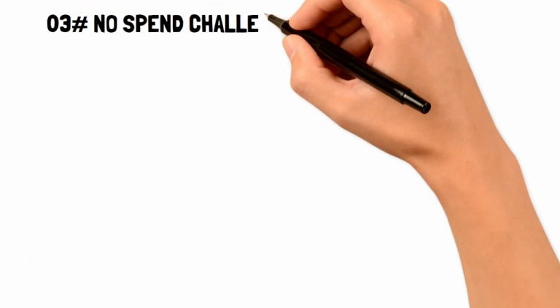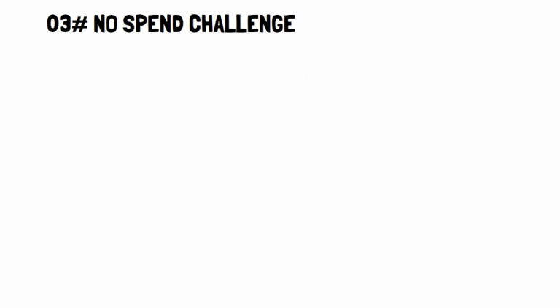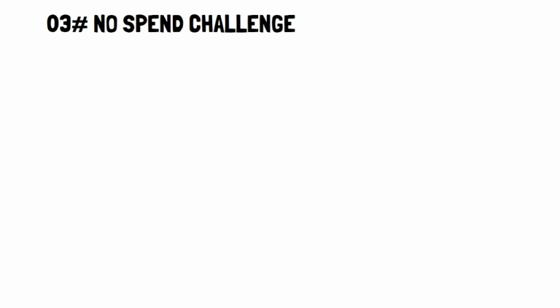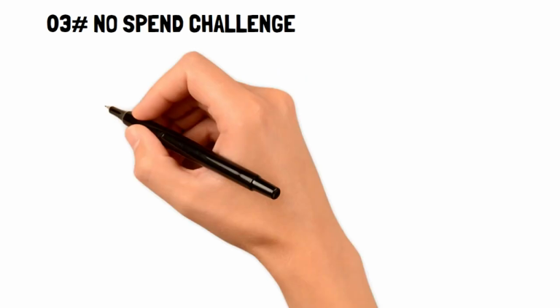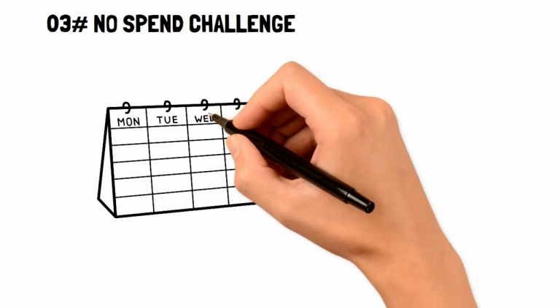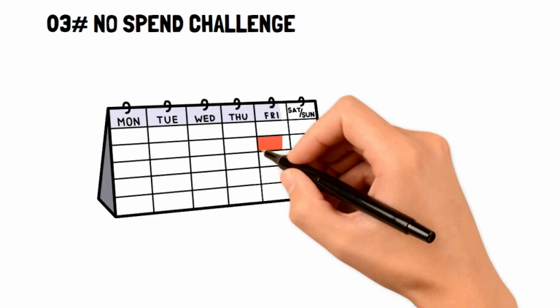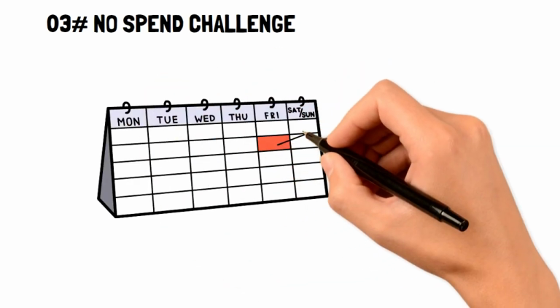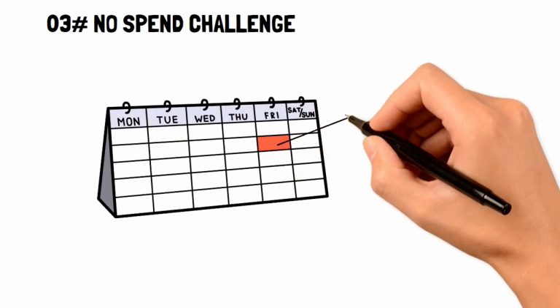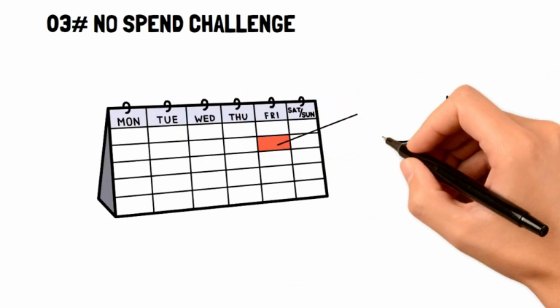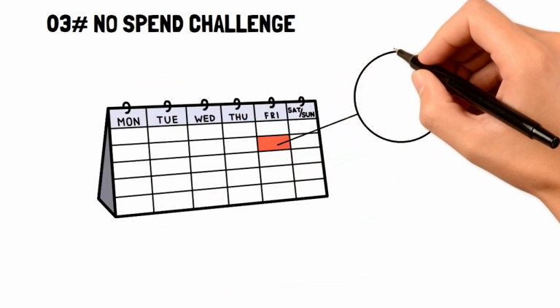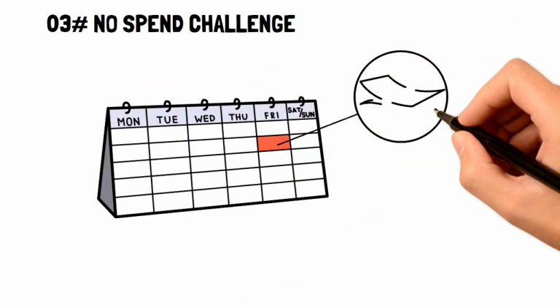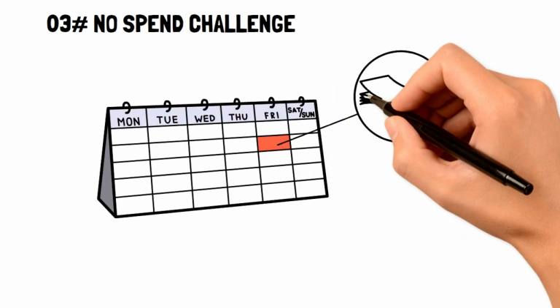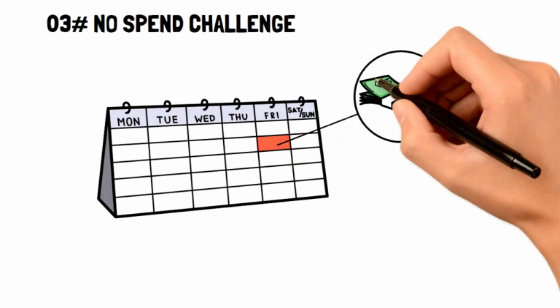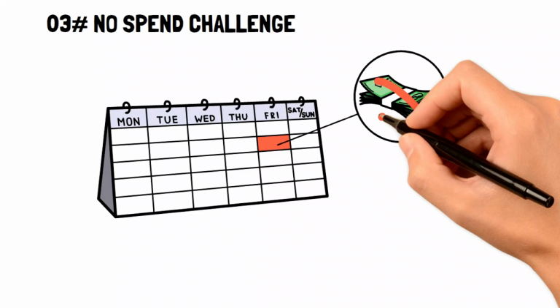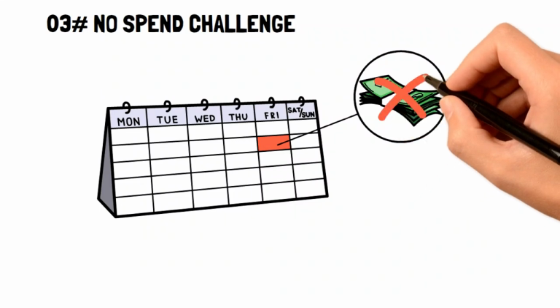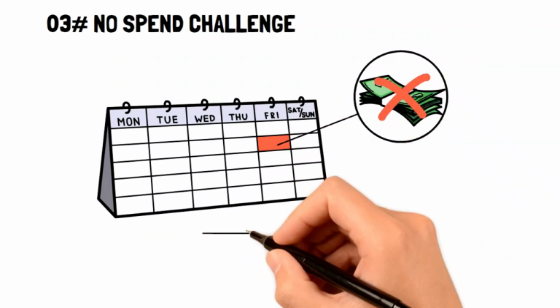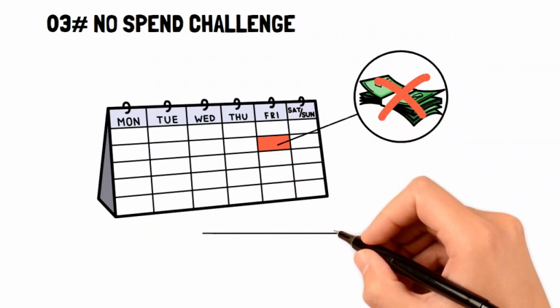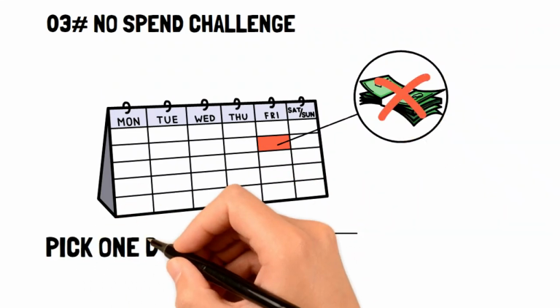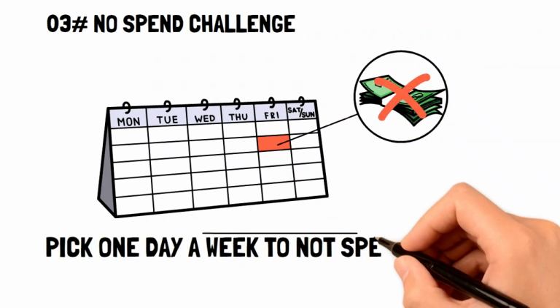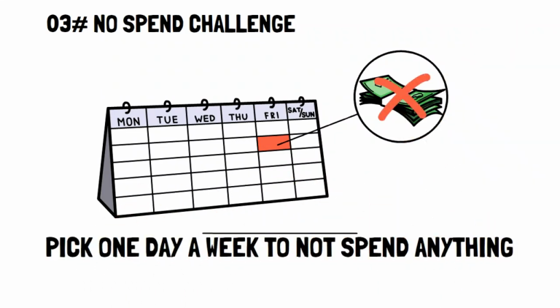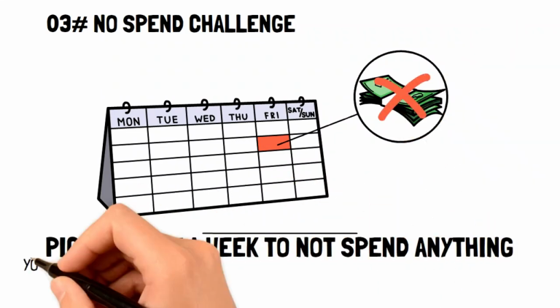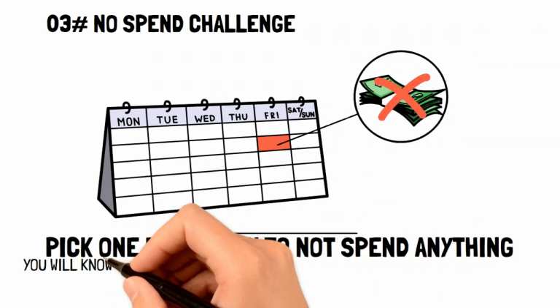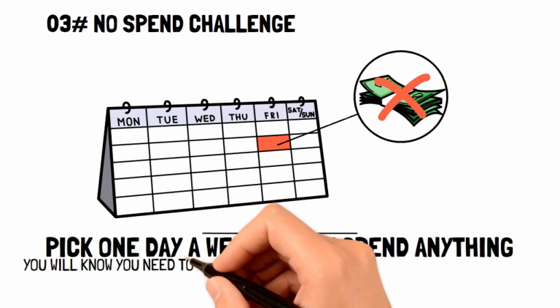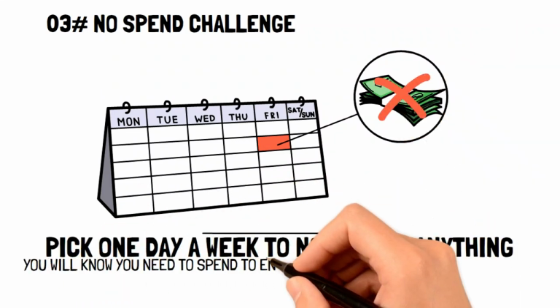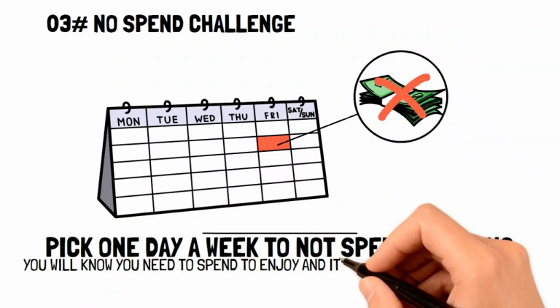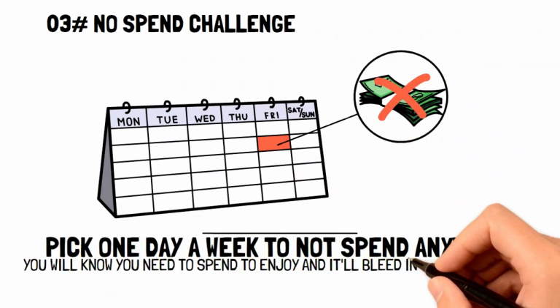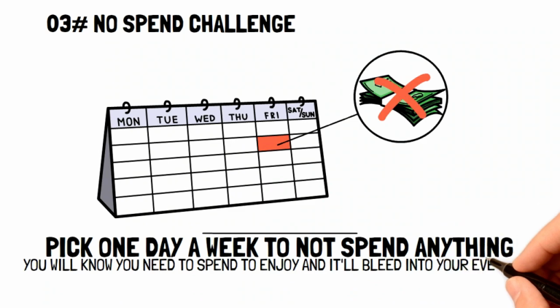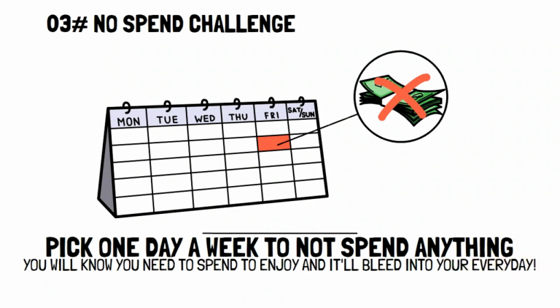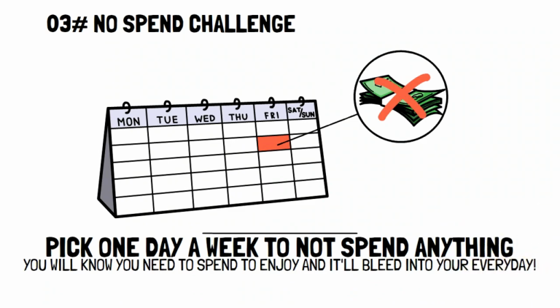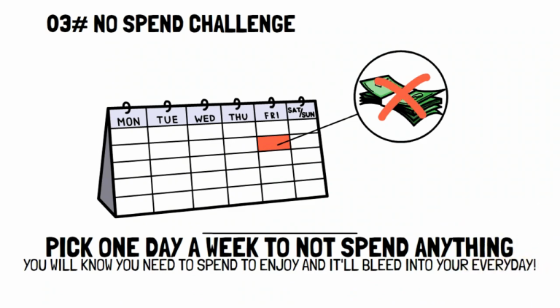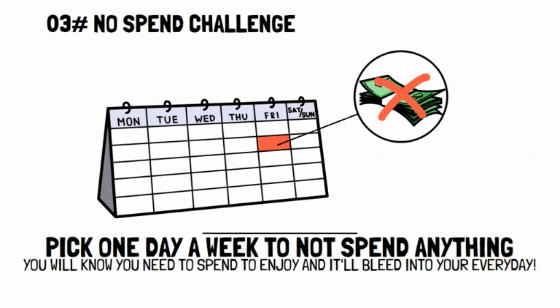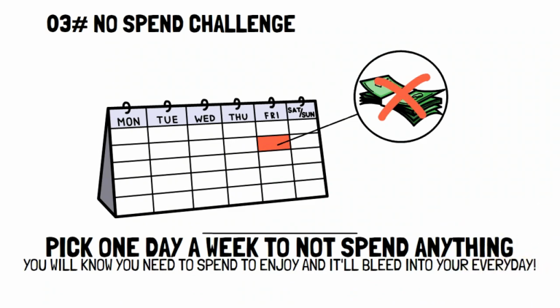No spend challenge. No spending challenges are a really easy way to save money. For instance, pick one day of the week when you don't spend on anything. It's likely you'll realize you don't need to actually spend on anything to enjoy yourself, and it'll bleed into your everyday life helping you to save money.